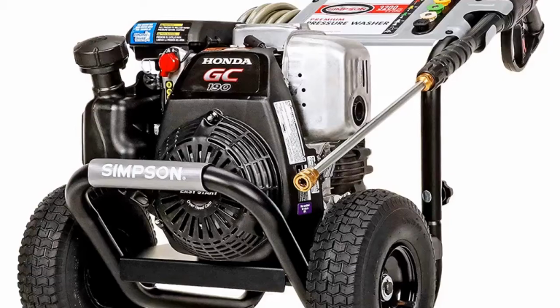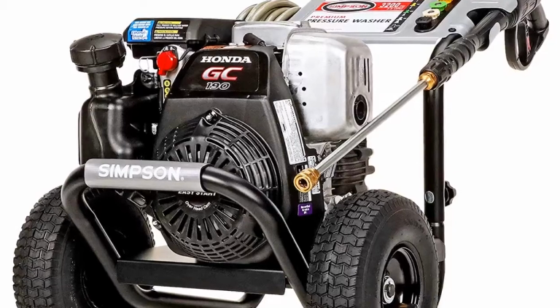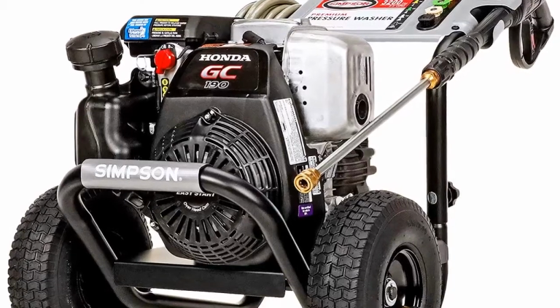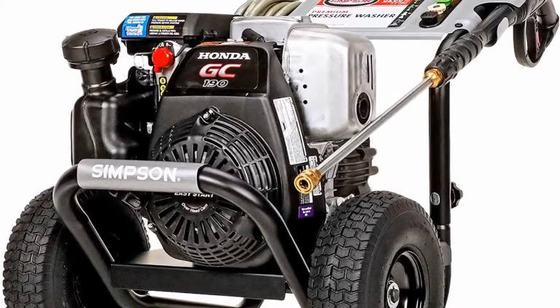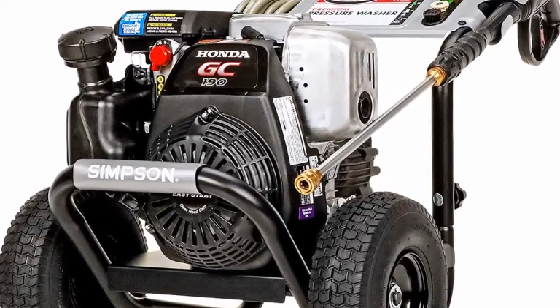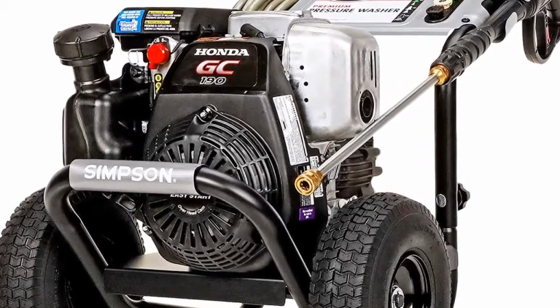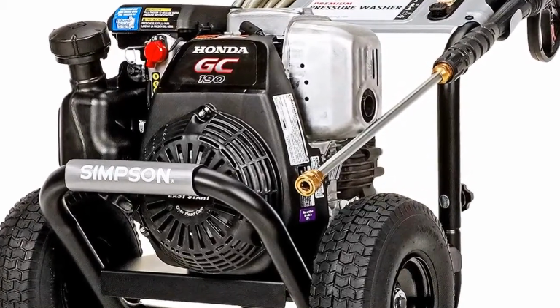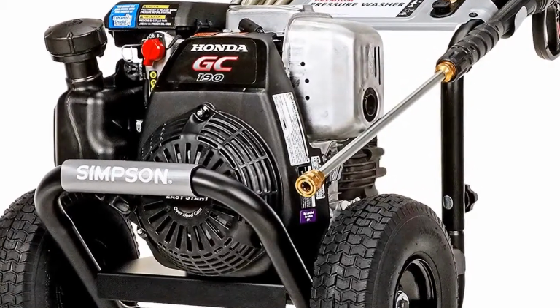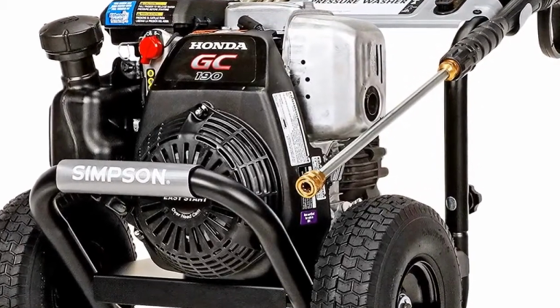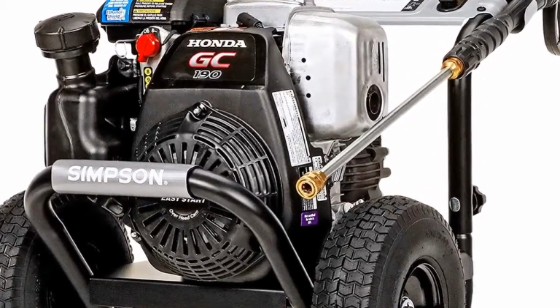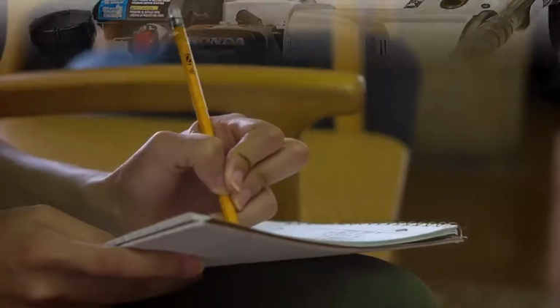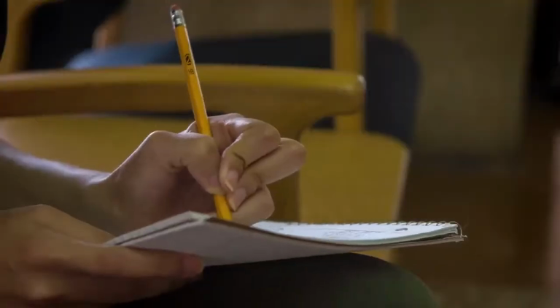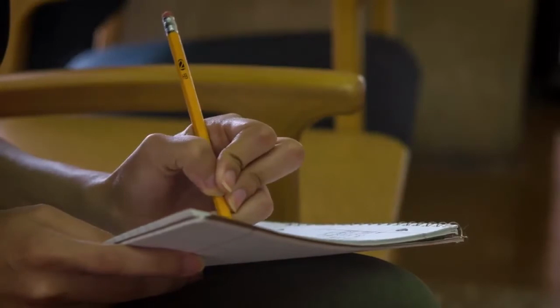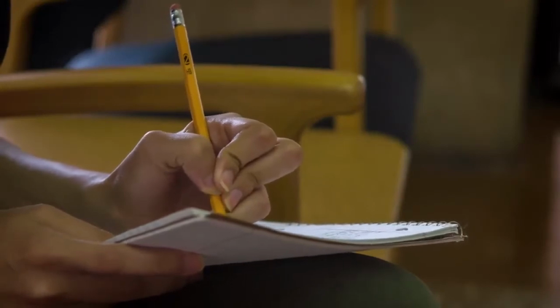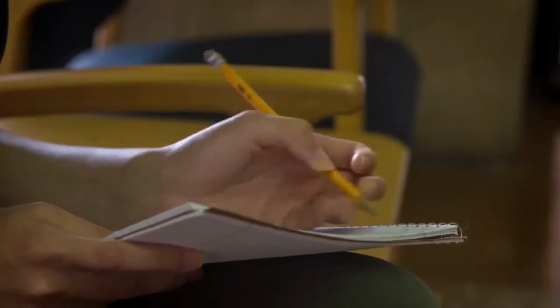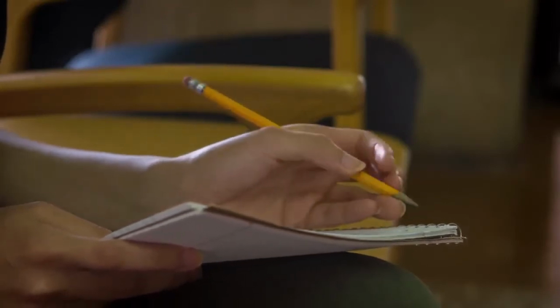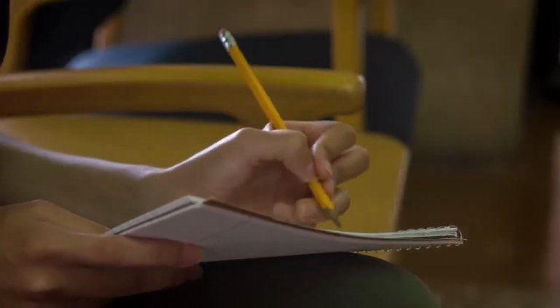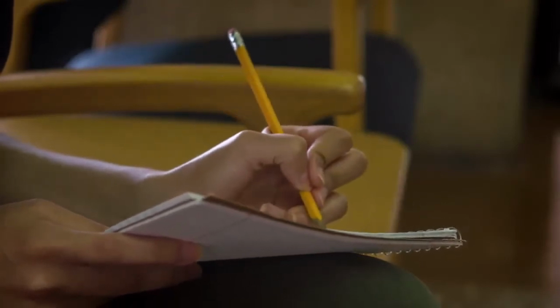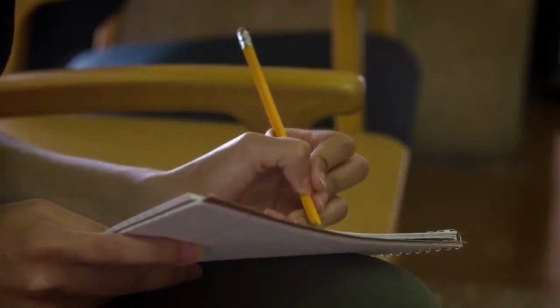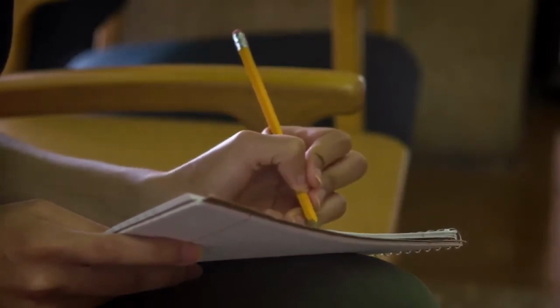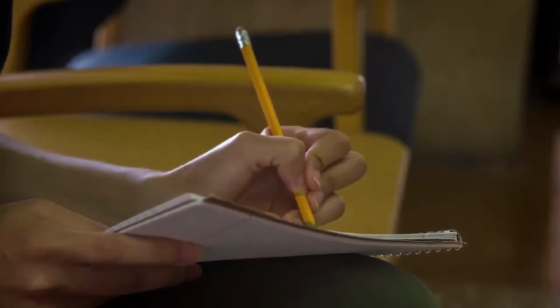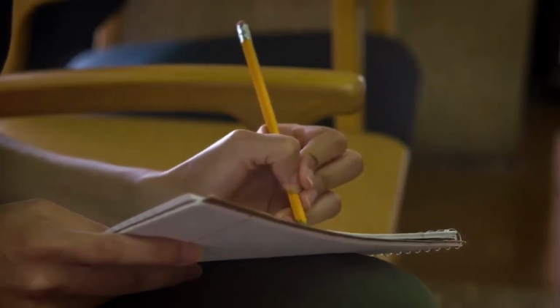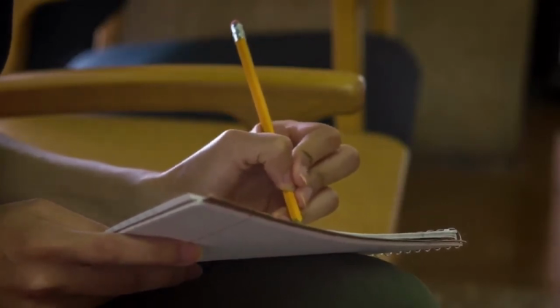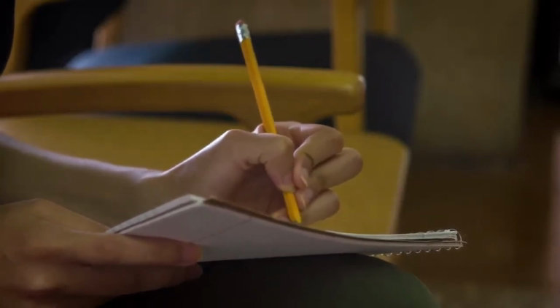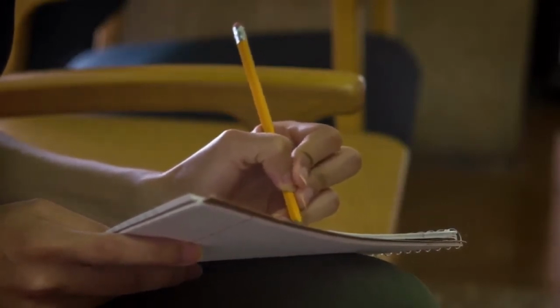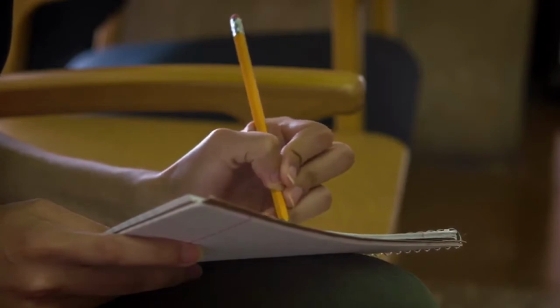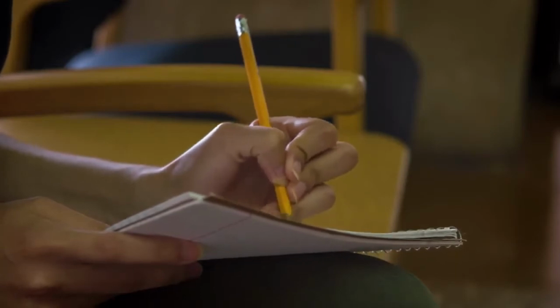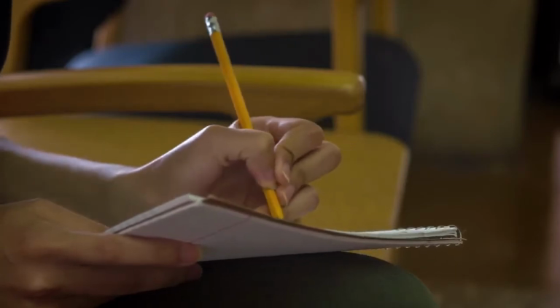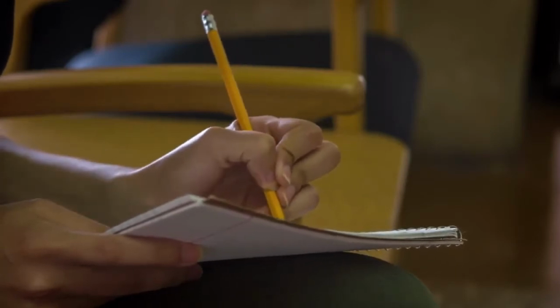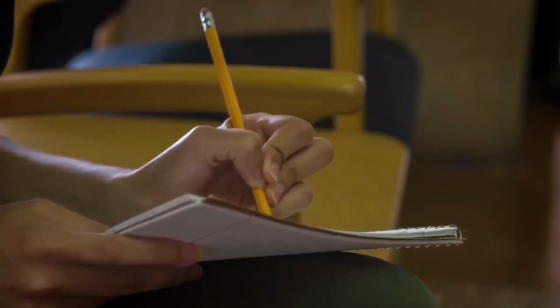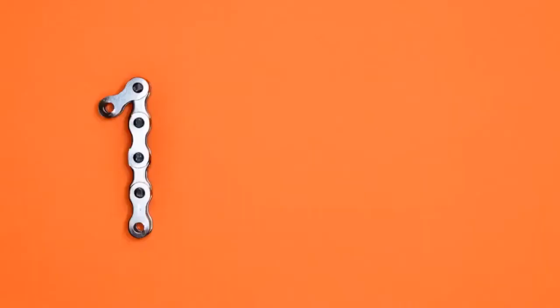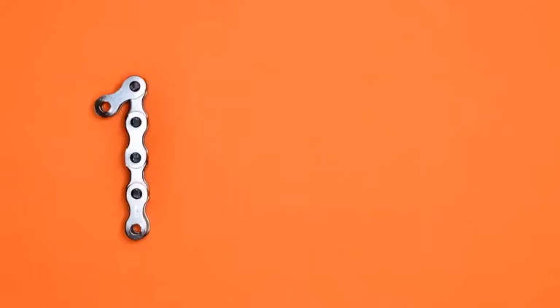In this video, I decided to list the top three best power washers. I made this list based on my personal opinion, and I tried to list them based on price, quality, durability, performance, and much more.